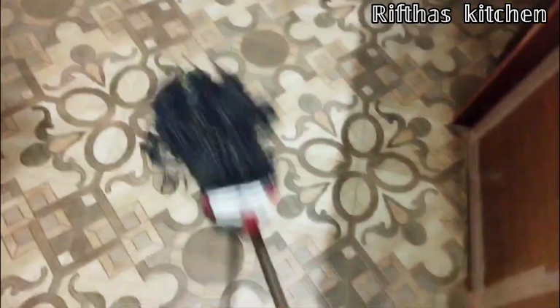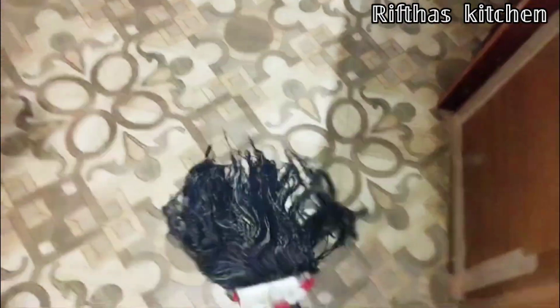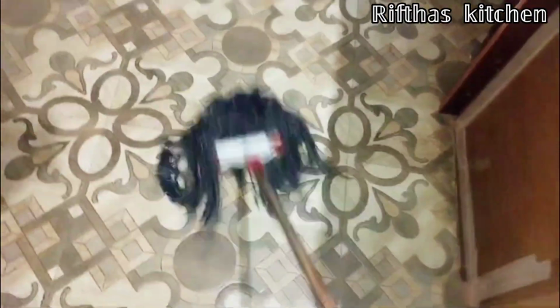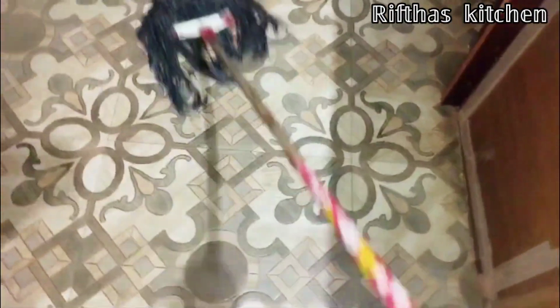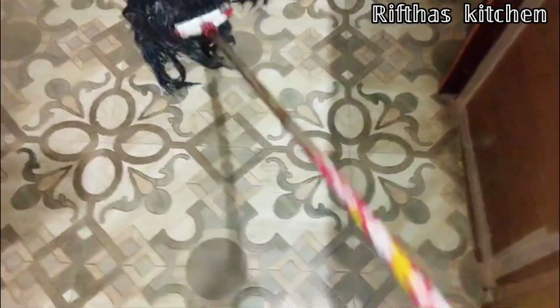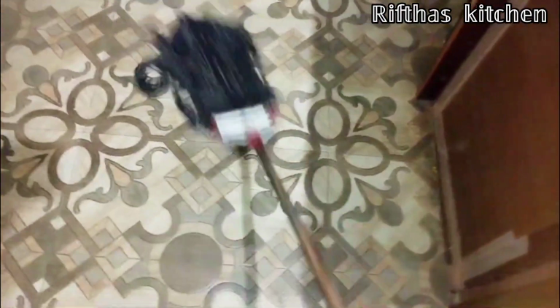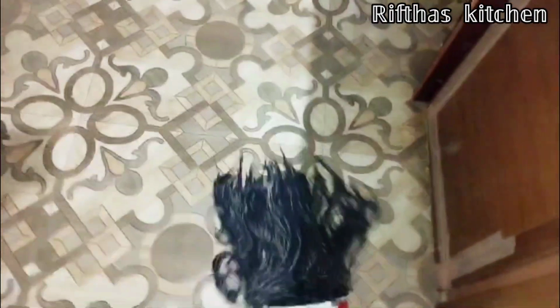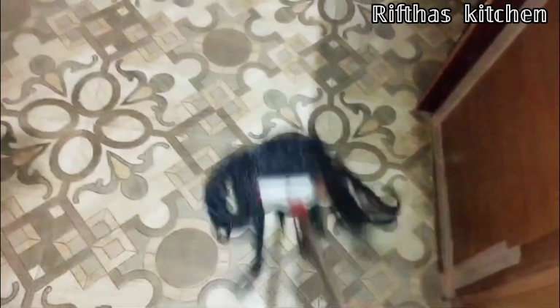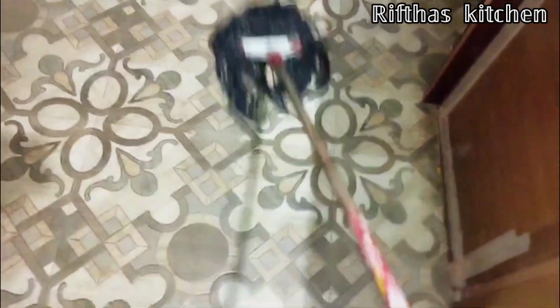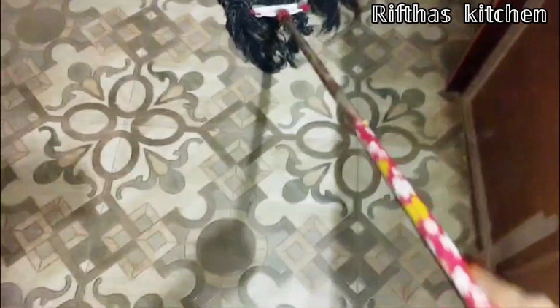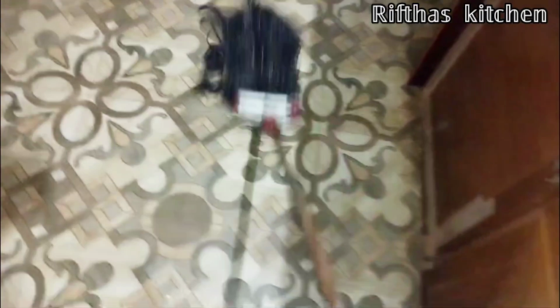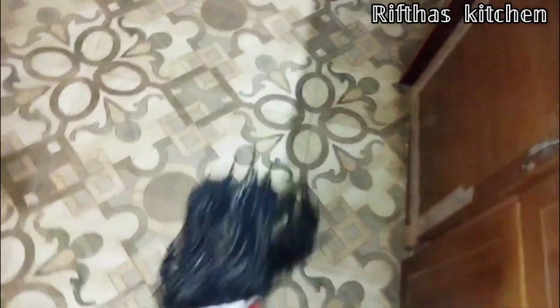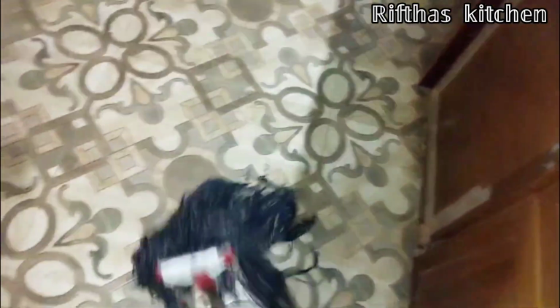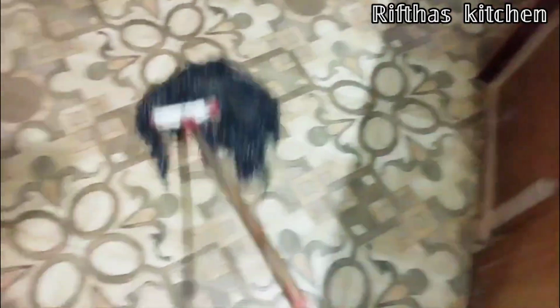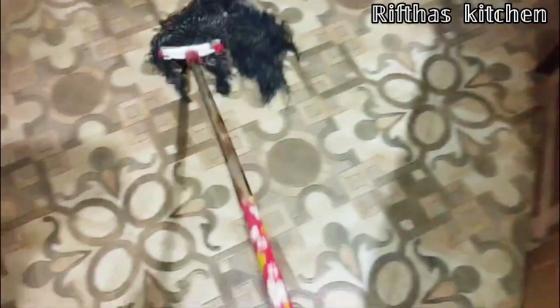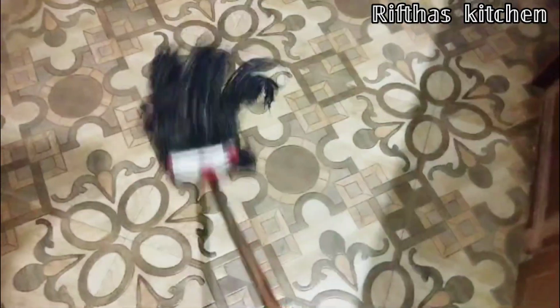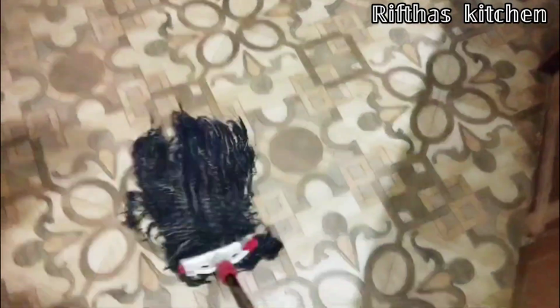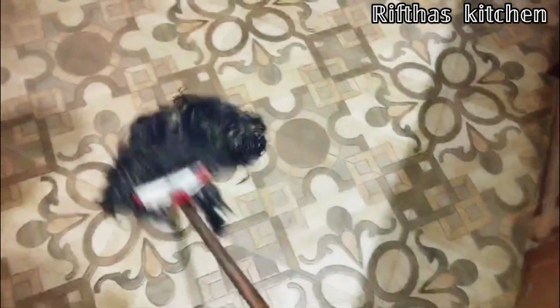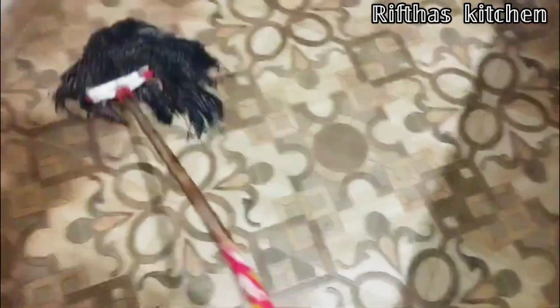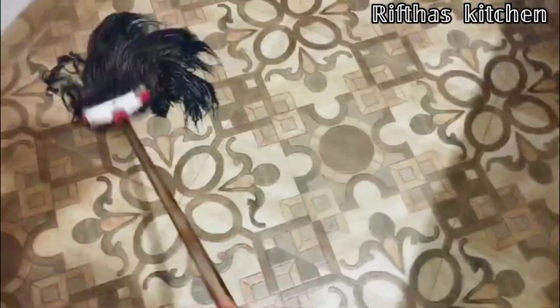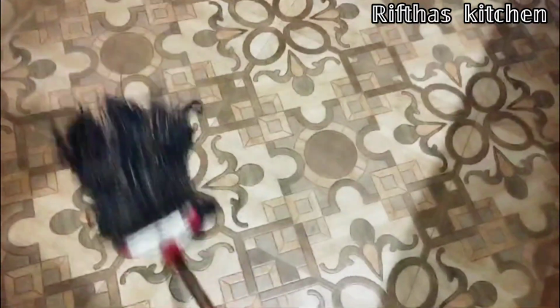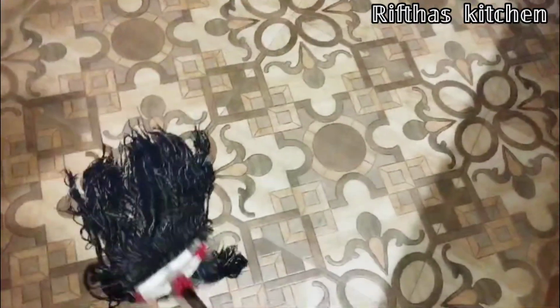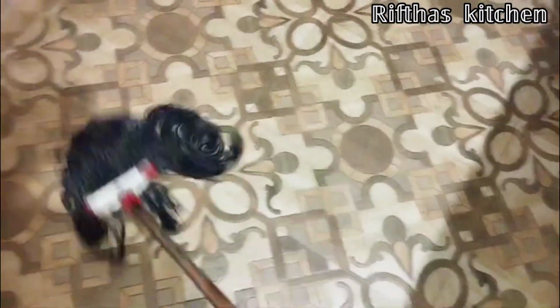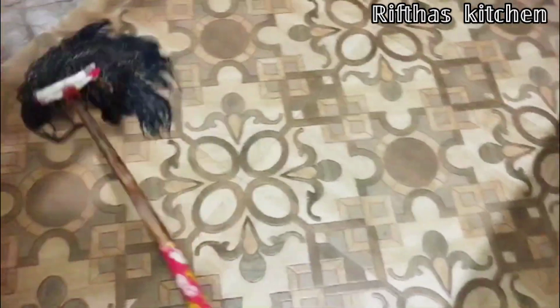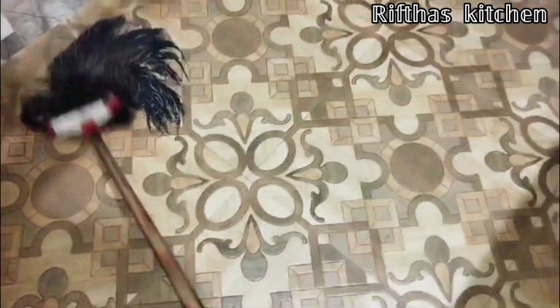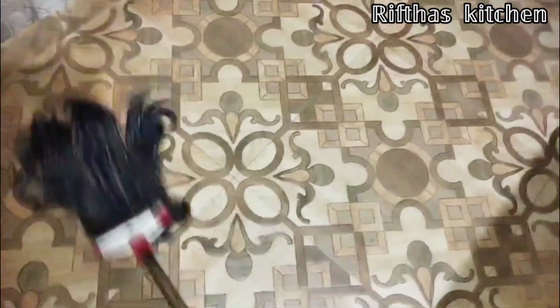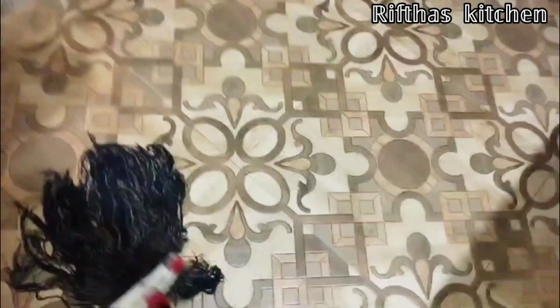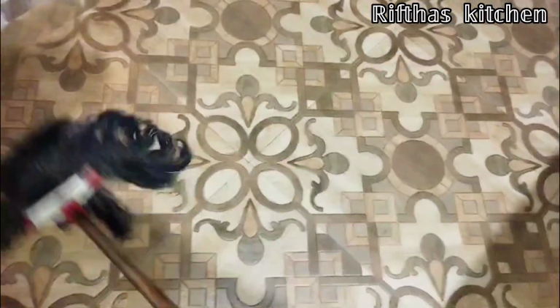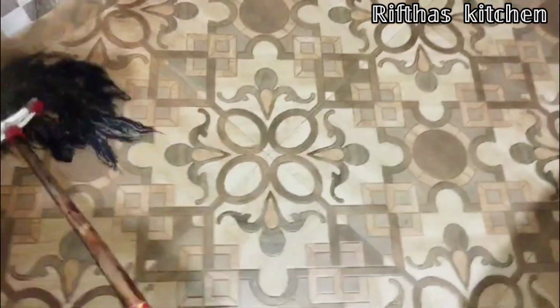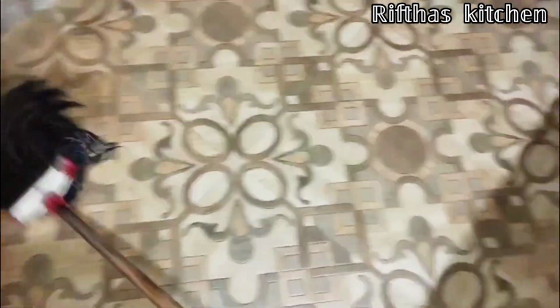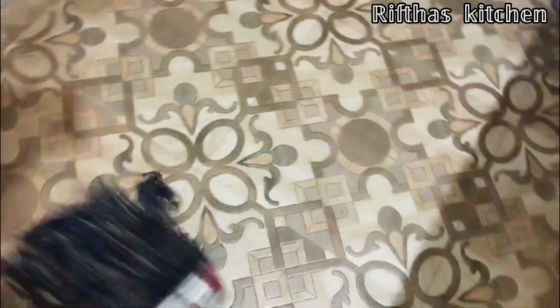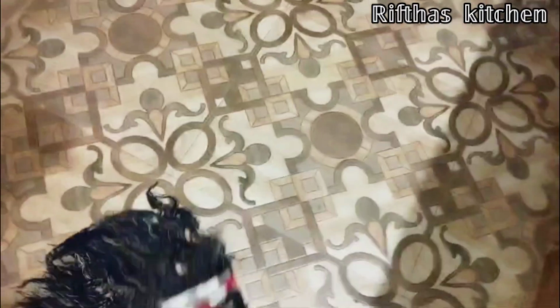Then I will clean the kitchen floor. Using this solution is to clean the kitchen floor. I also prepared the kitchen floor itself to clean it.